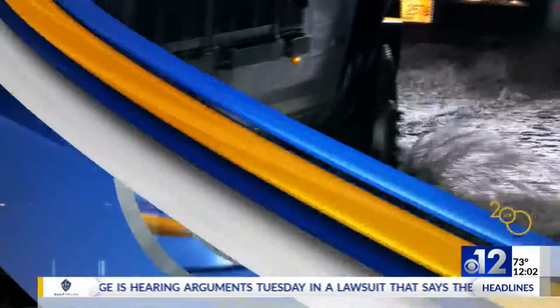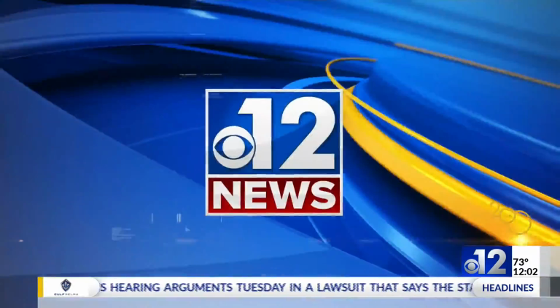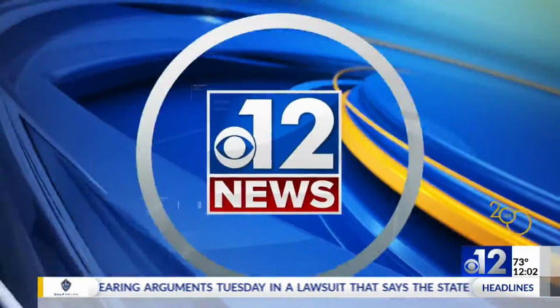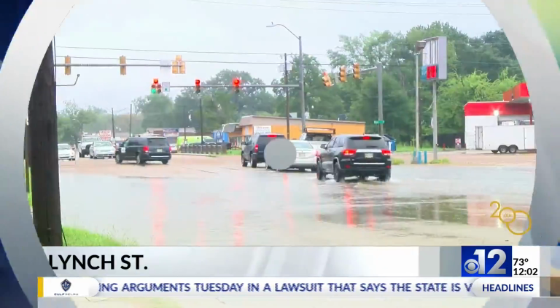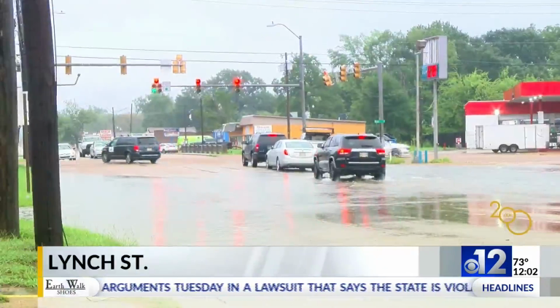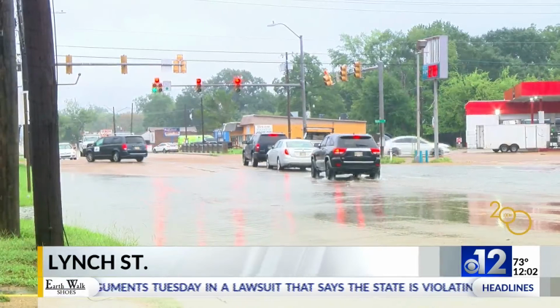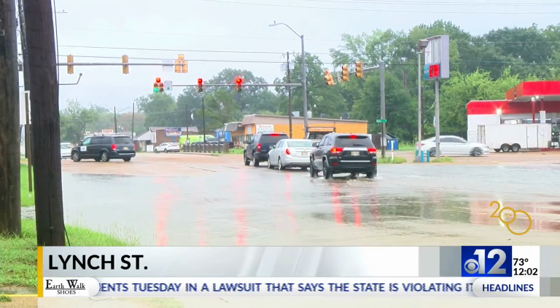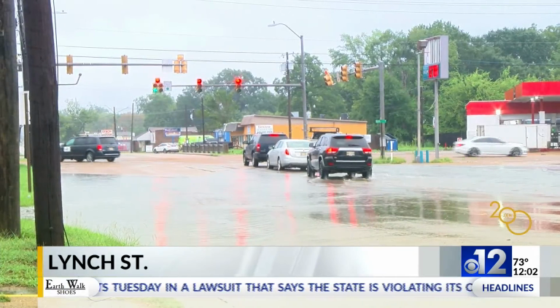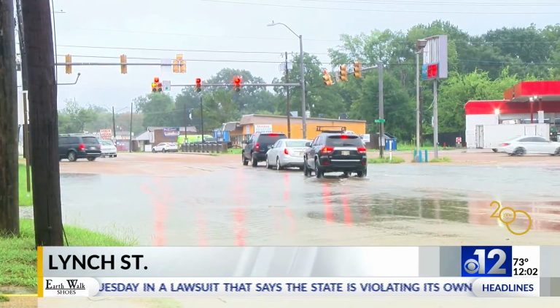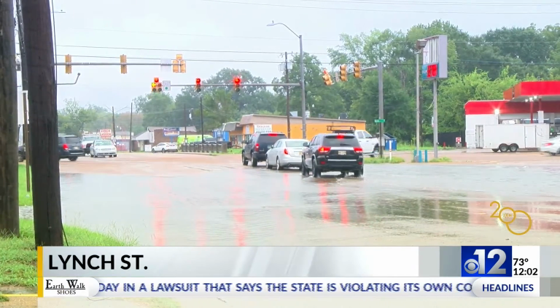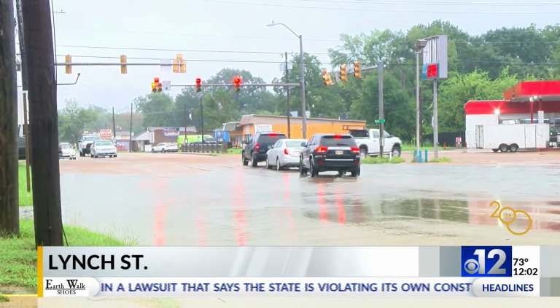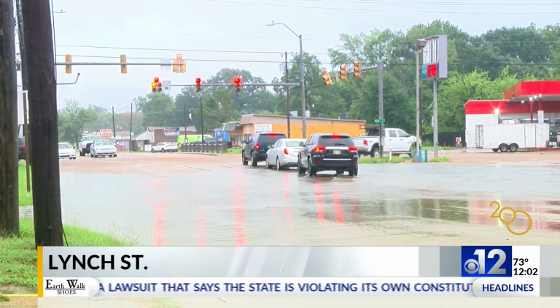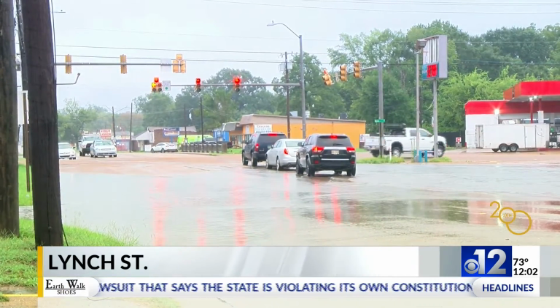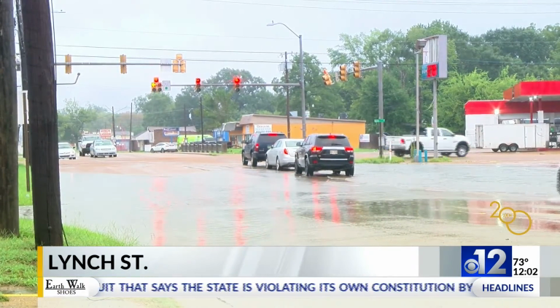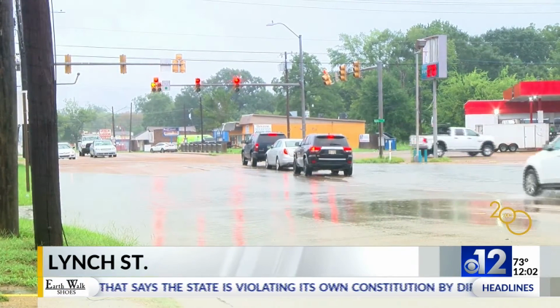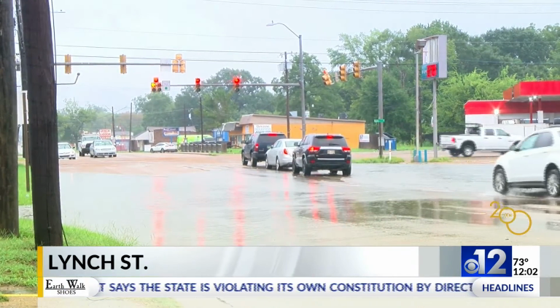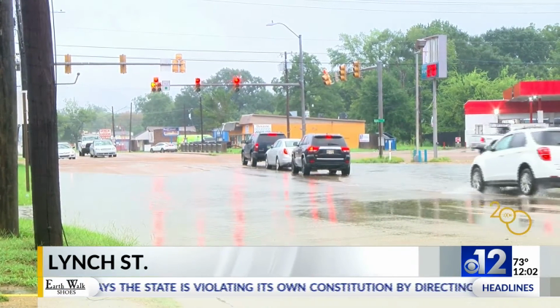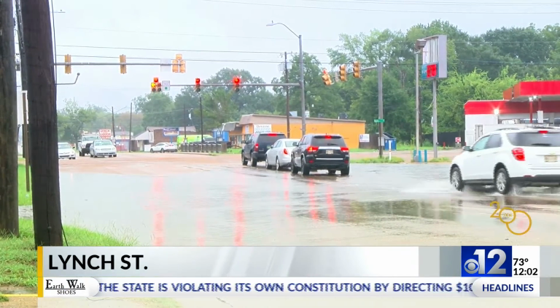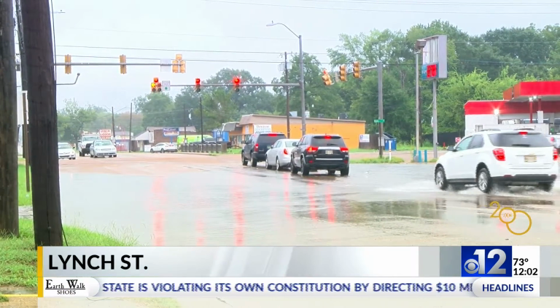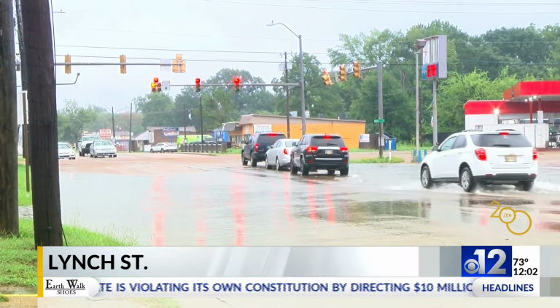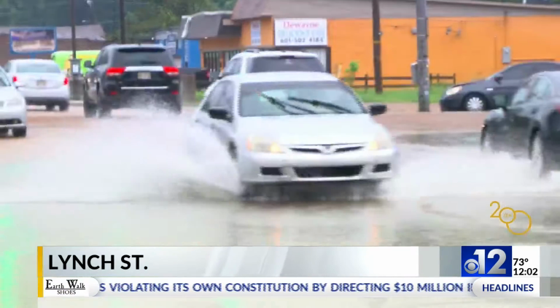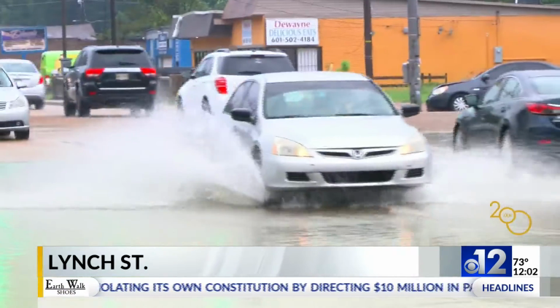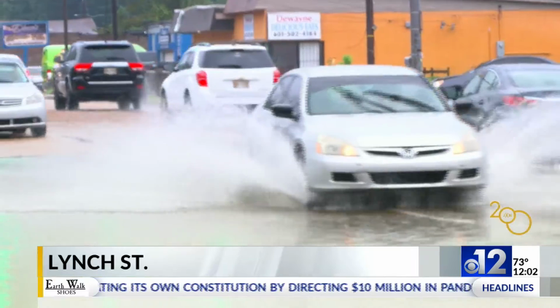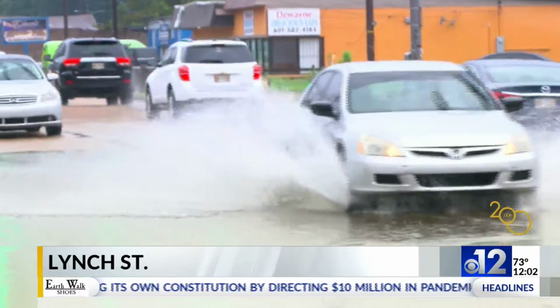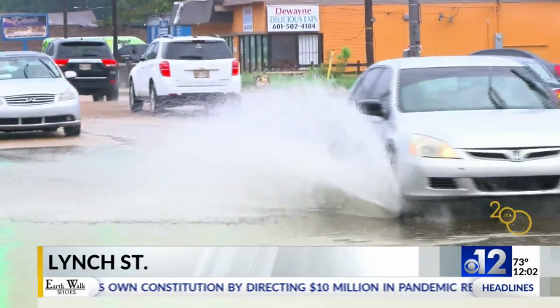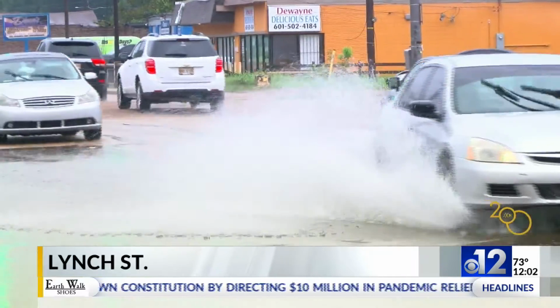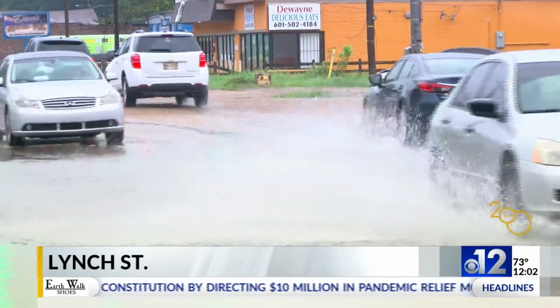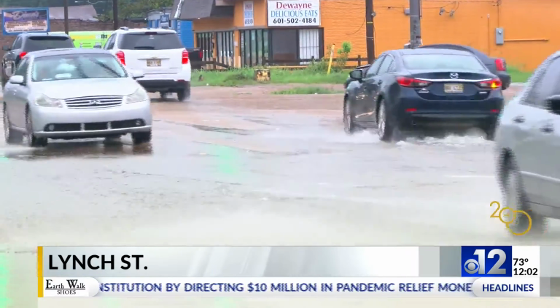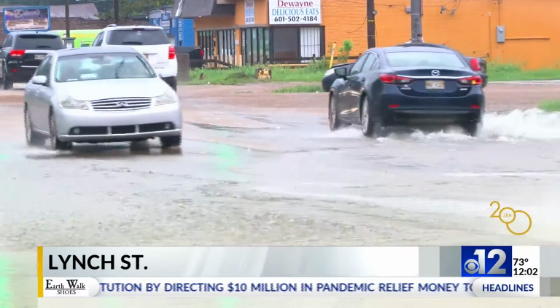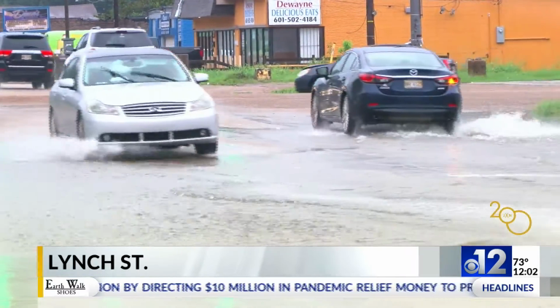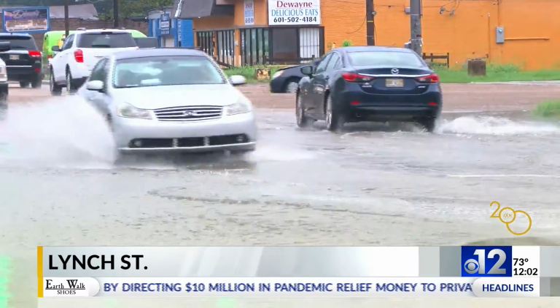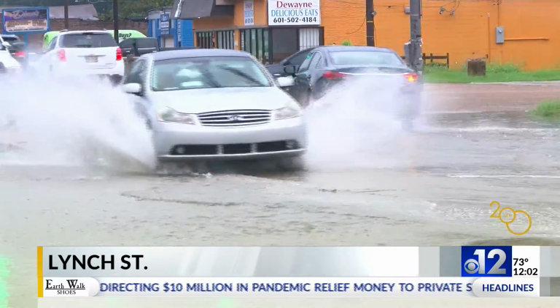And as you can see, there's a lot of water here on Lynch Street. If you're planning to drive through any of these areas, we encourage you to drive smart and carefully.